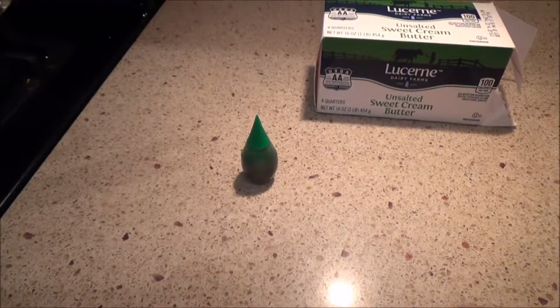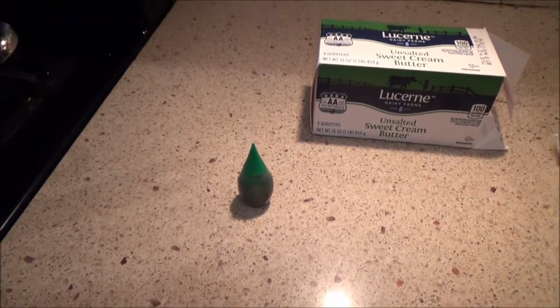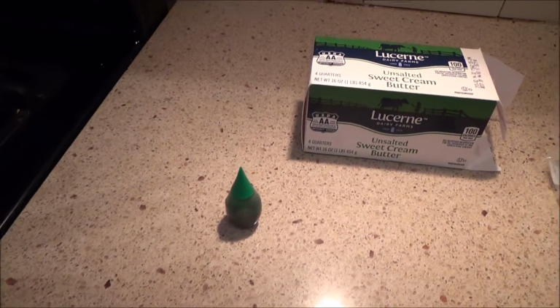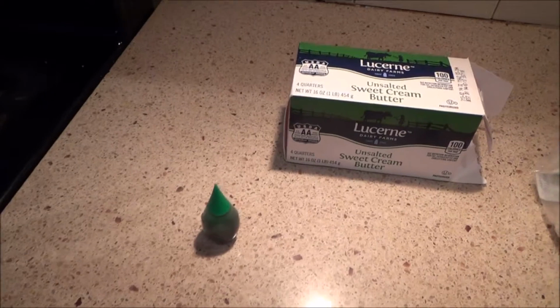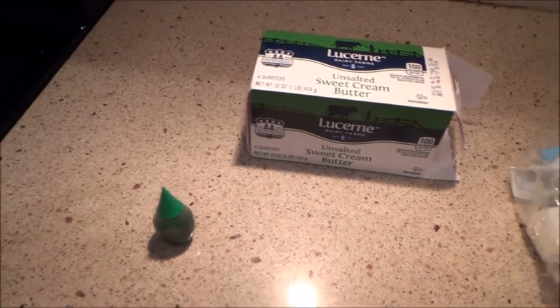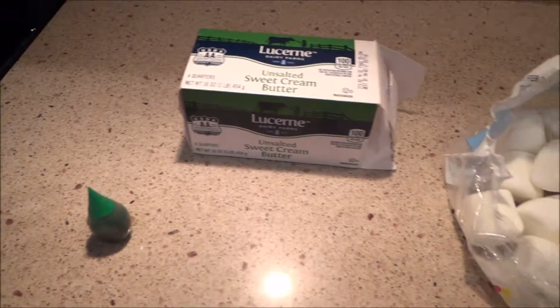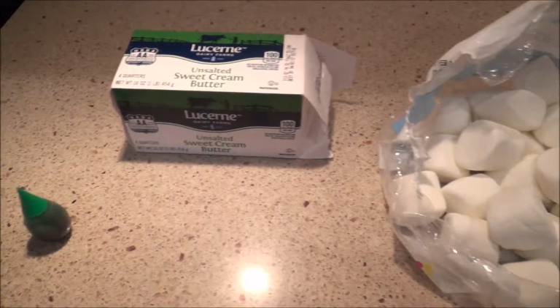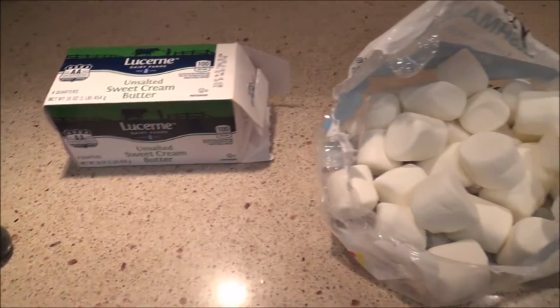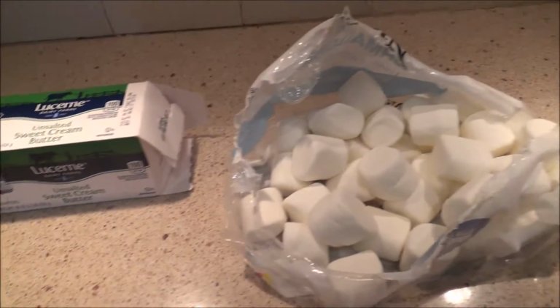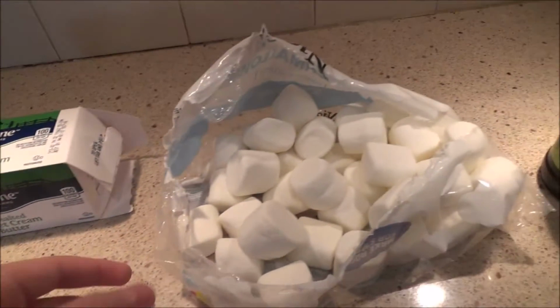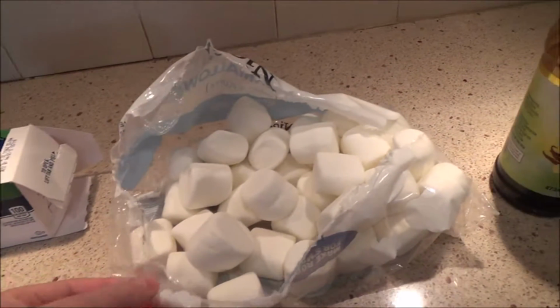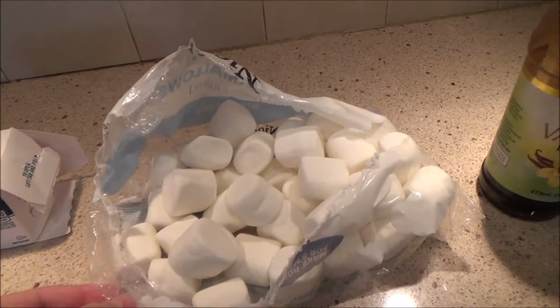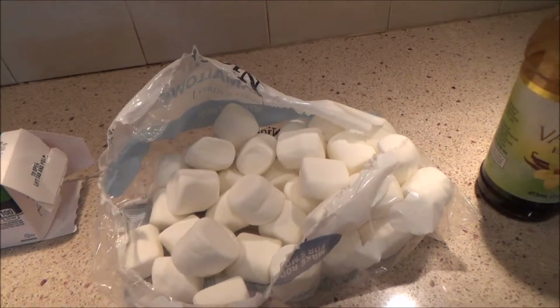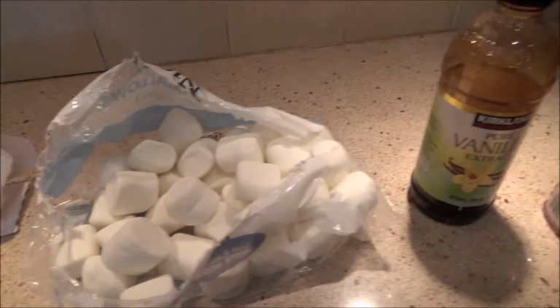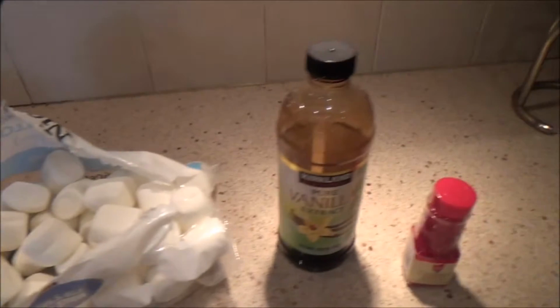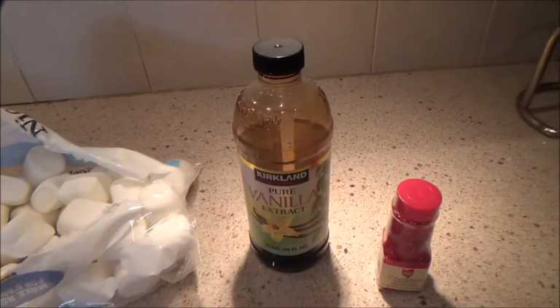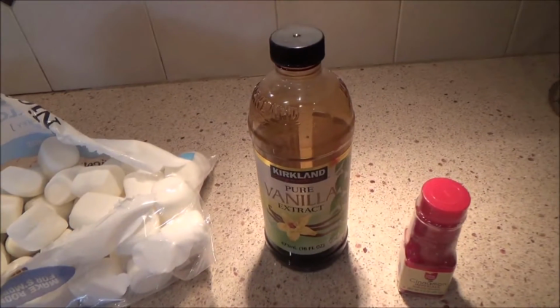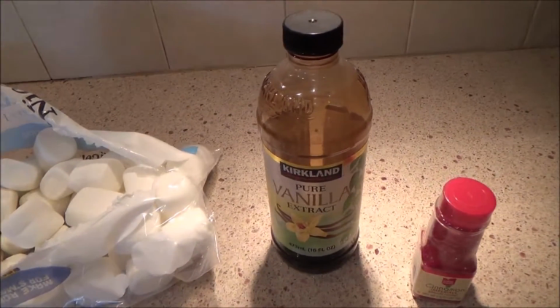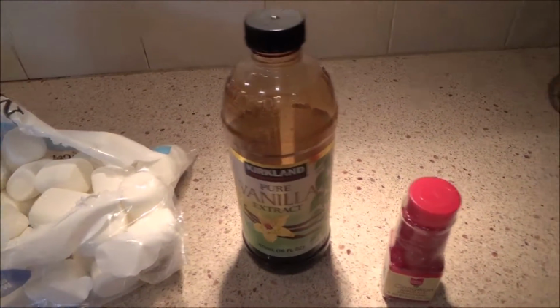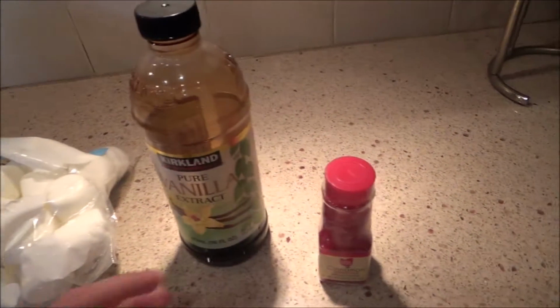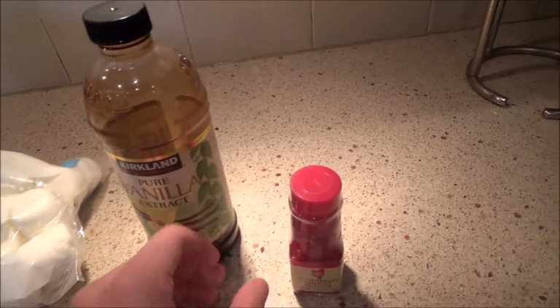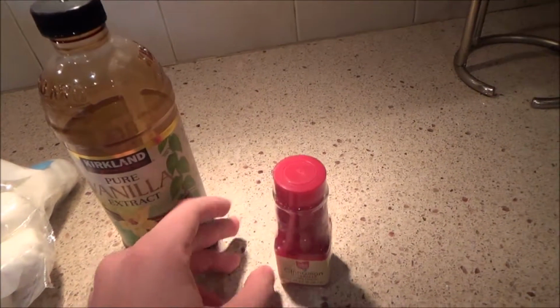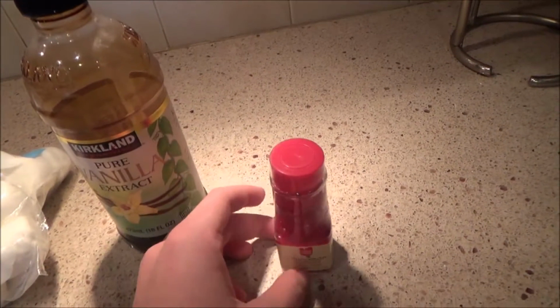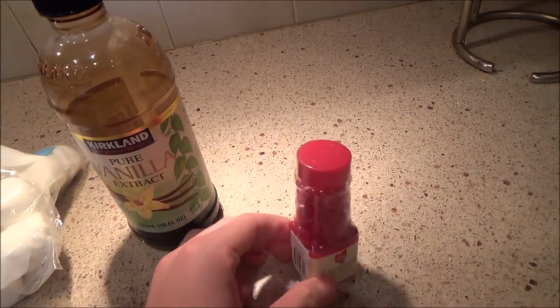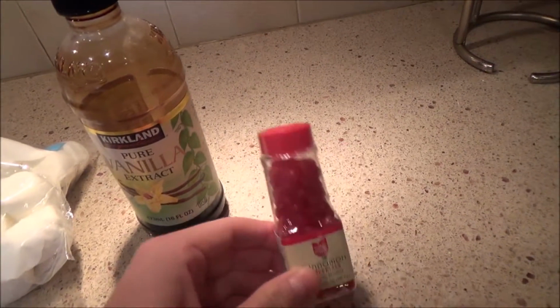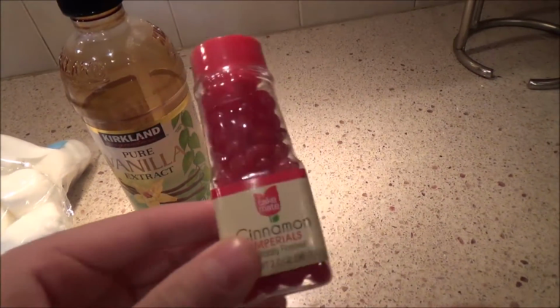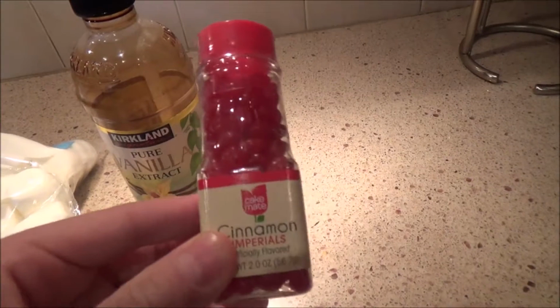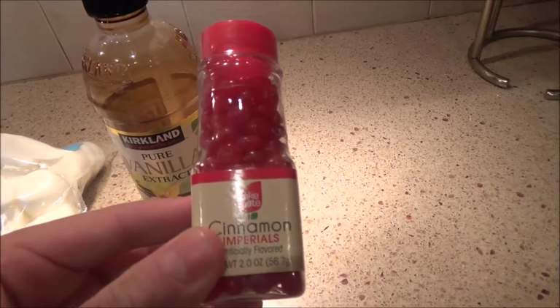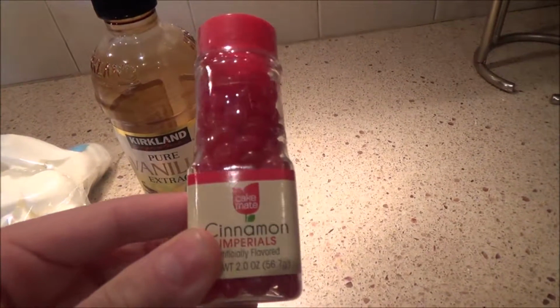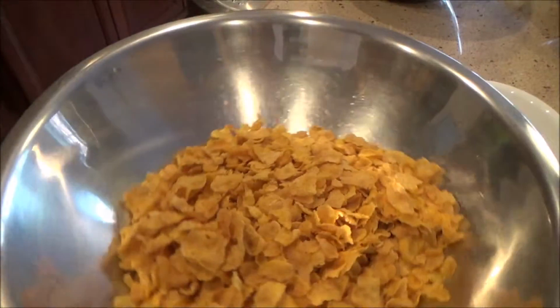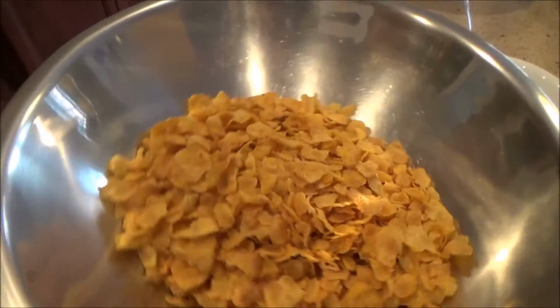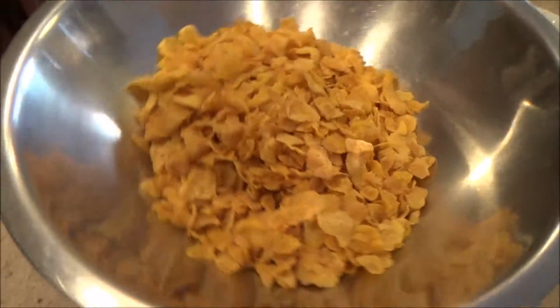First, get your ingredients. You have your green food coloring, a stick of butter, 10 ounces of marshmallows, a teaspoon of vanilla, and some cinnamon candies to use for berries on your wreaths. Obviously, you have to have some cornflakes.